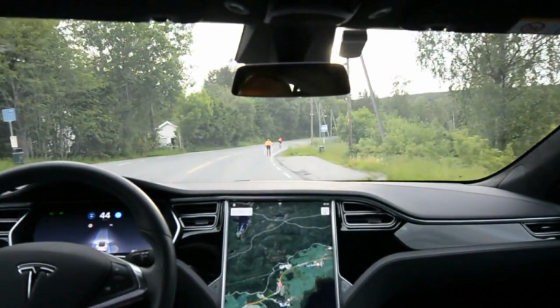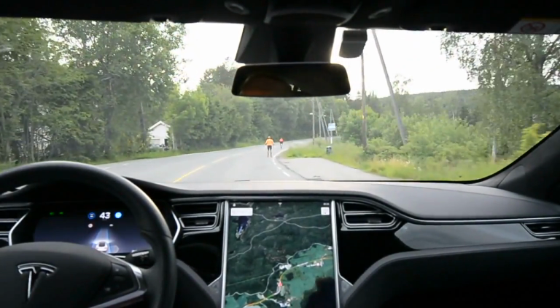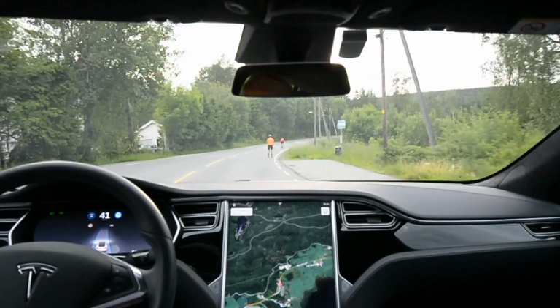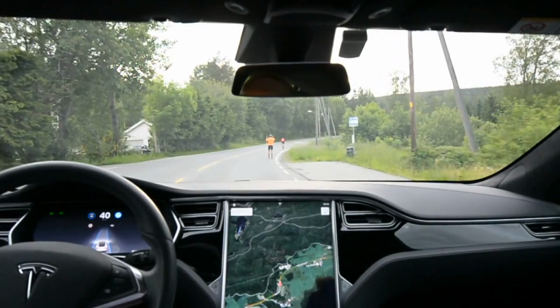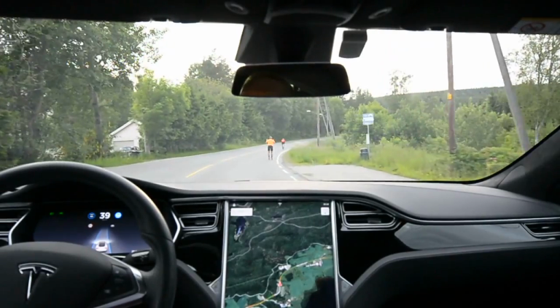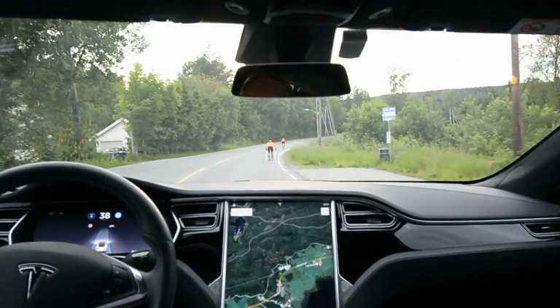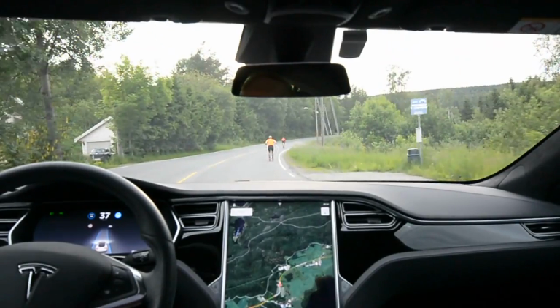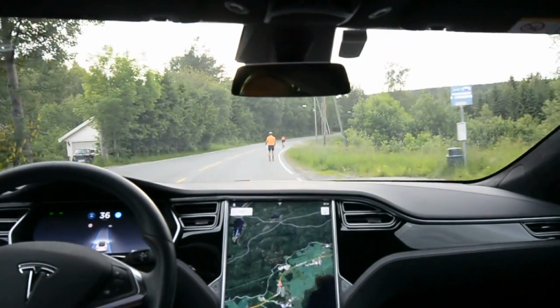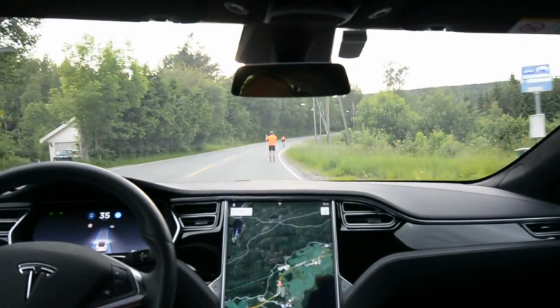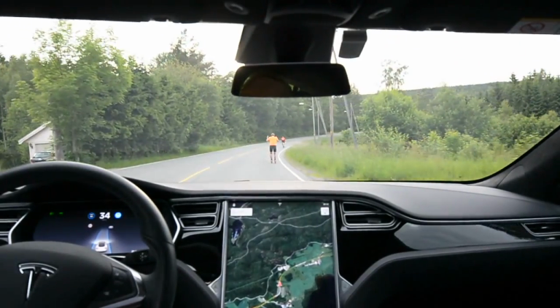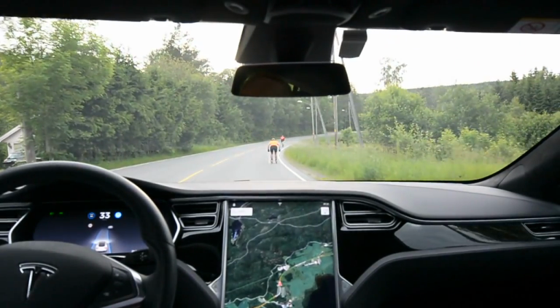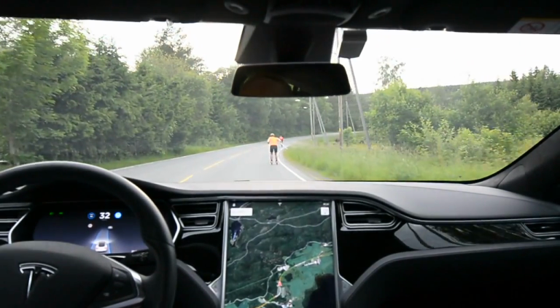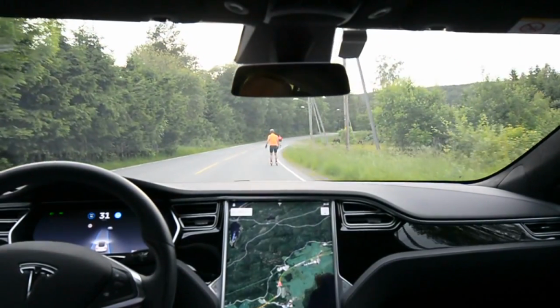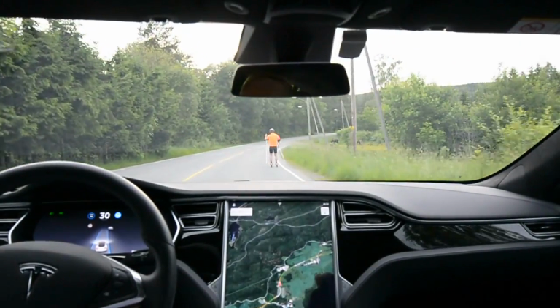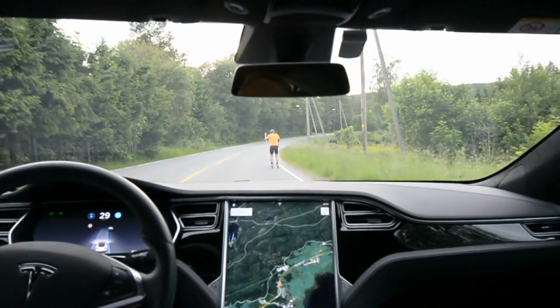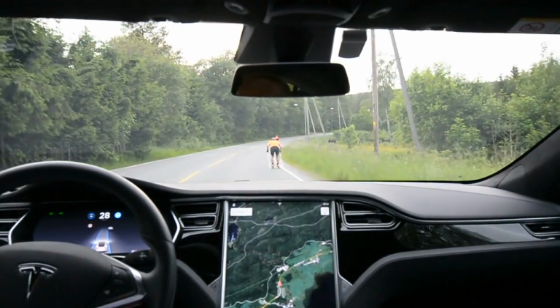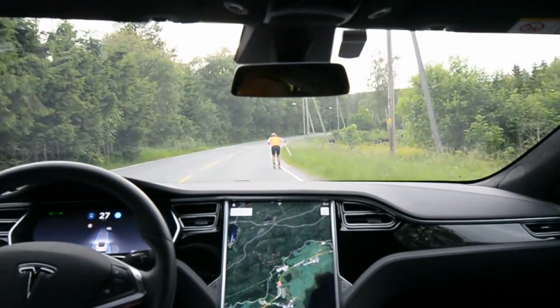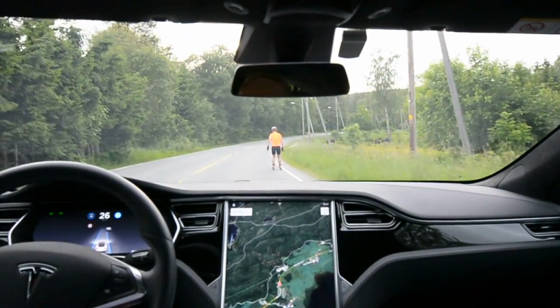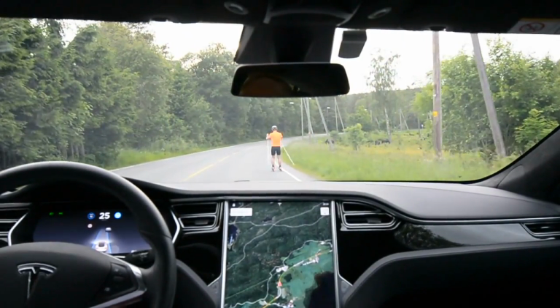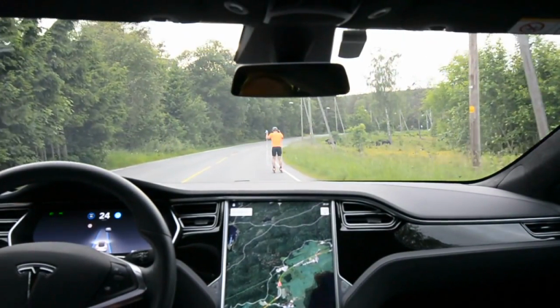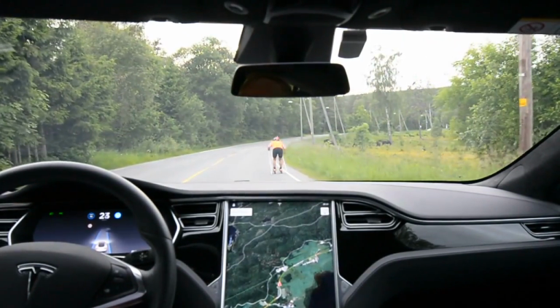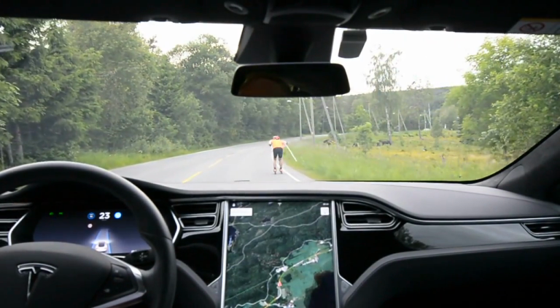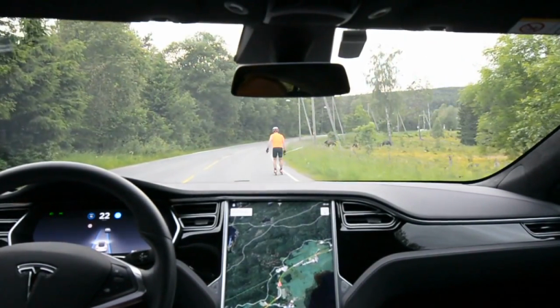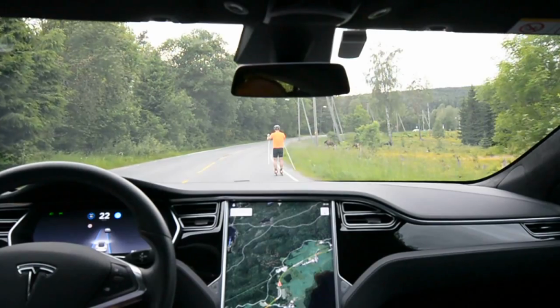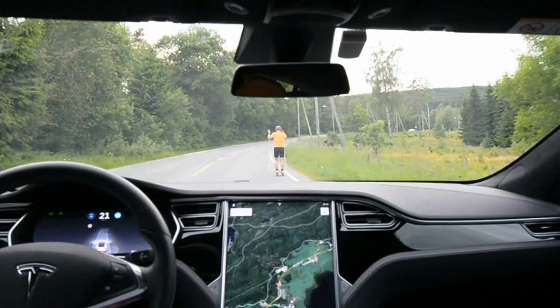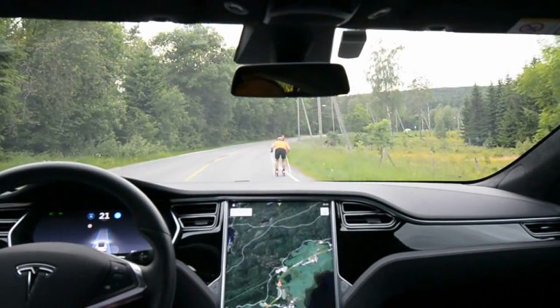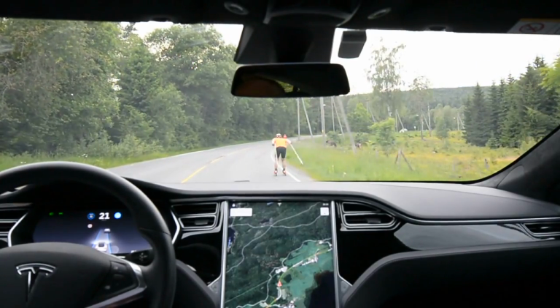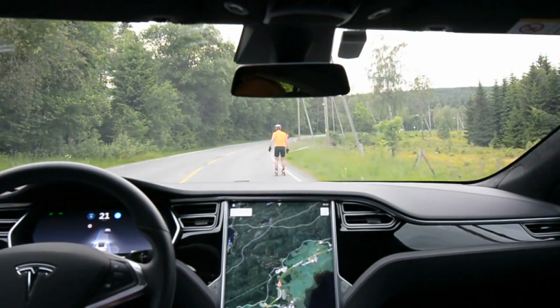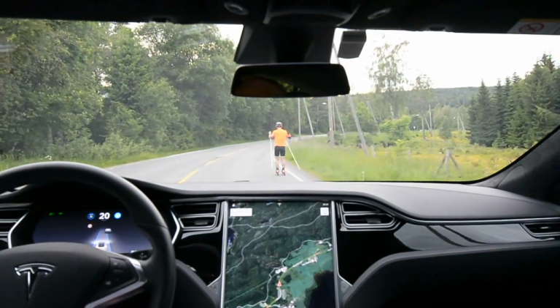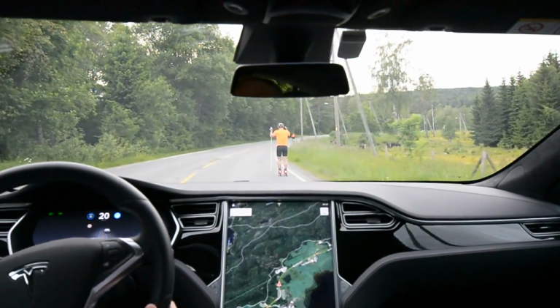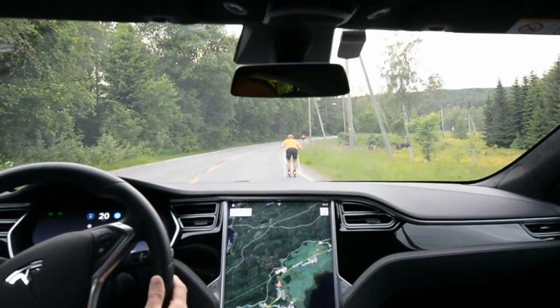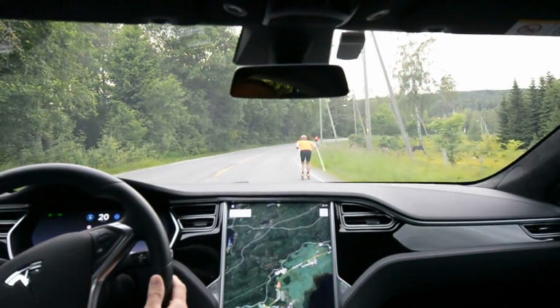It recognizes a roller skier for the first time — that's fantastic! It does classify it as a car though.